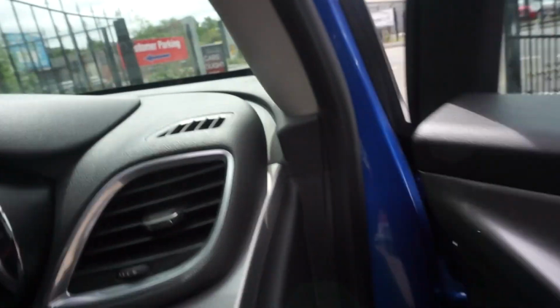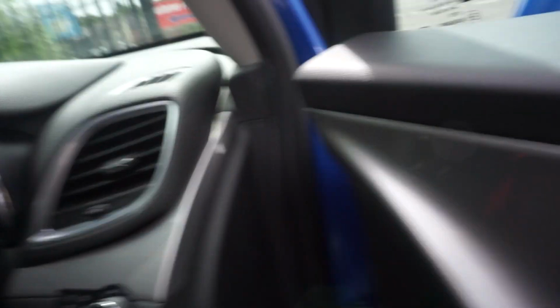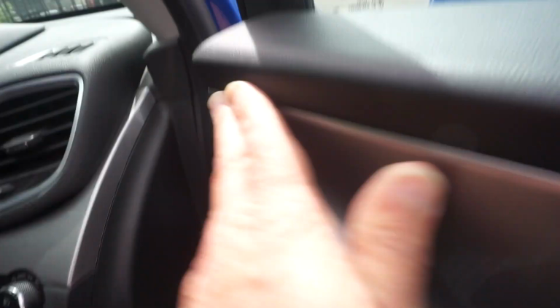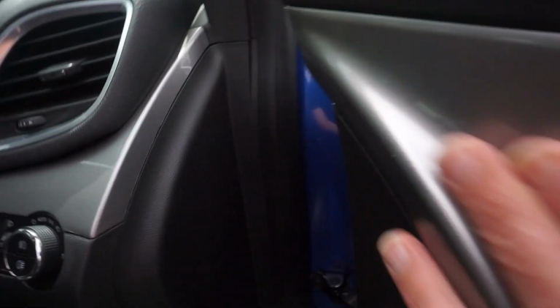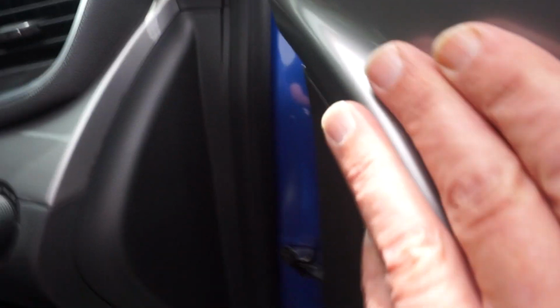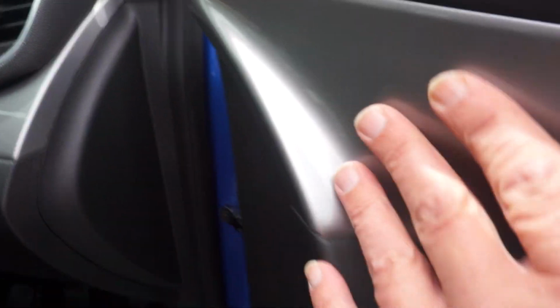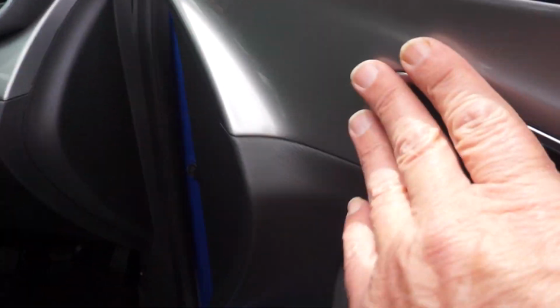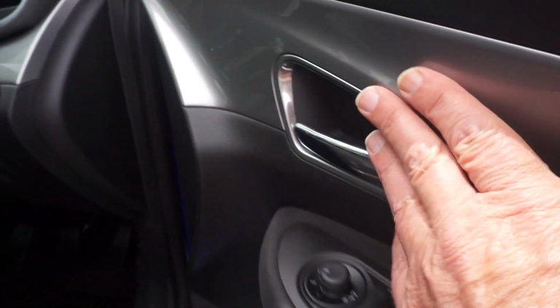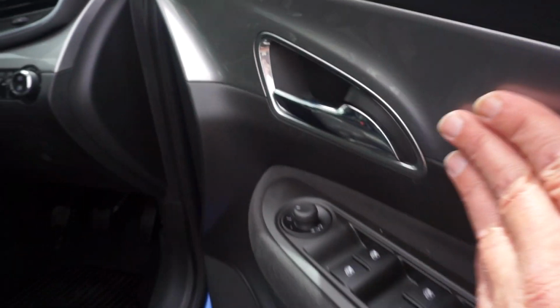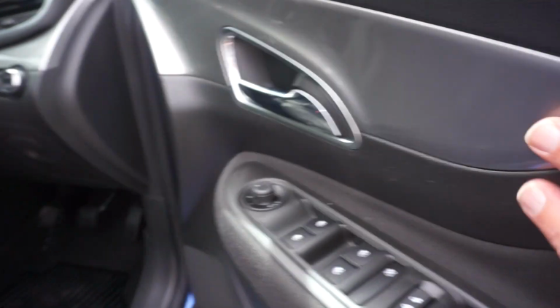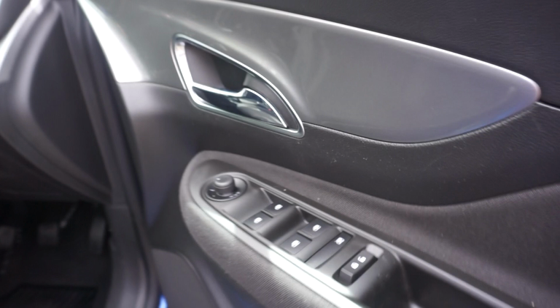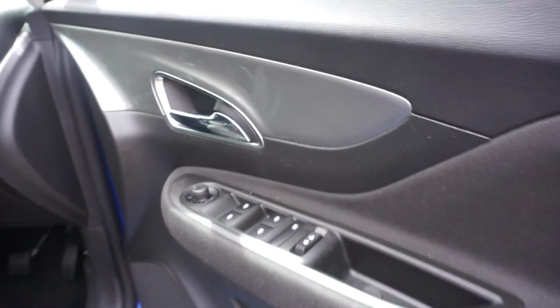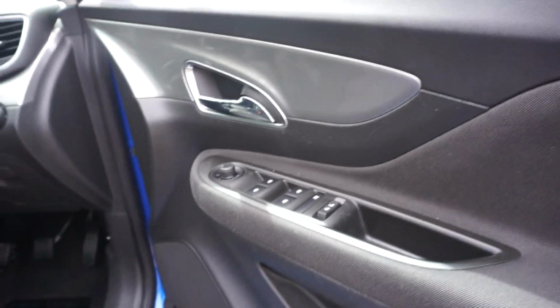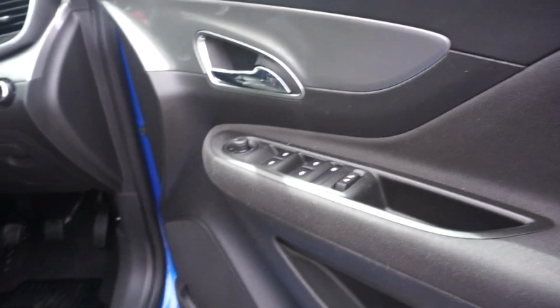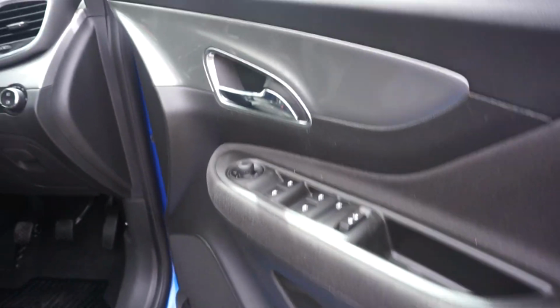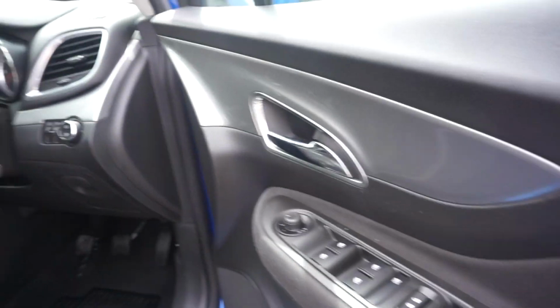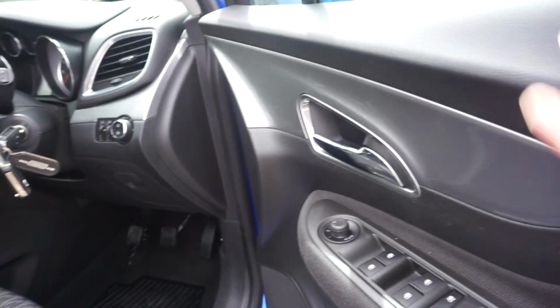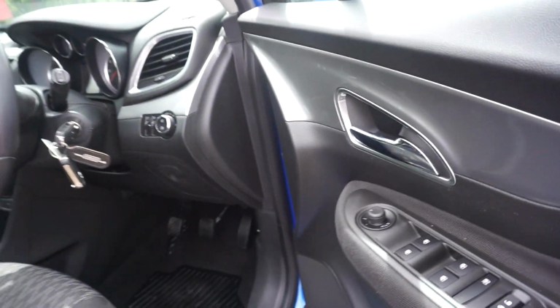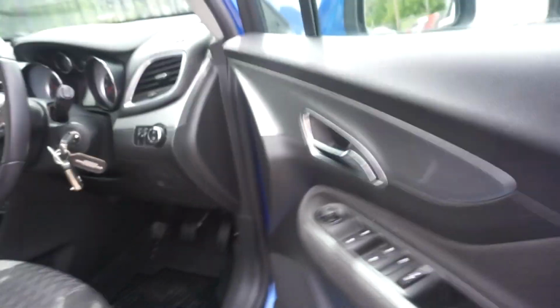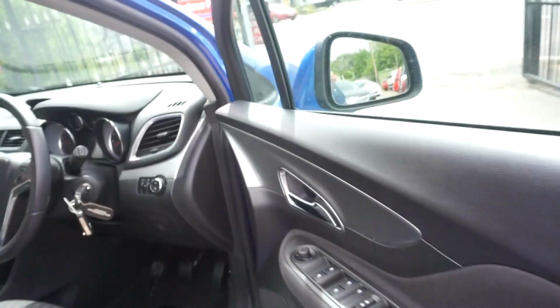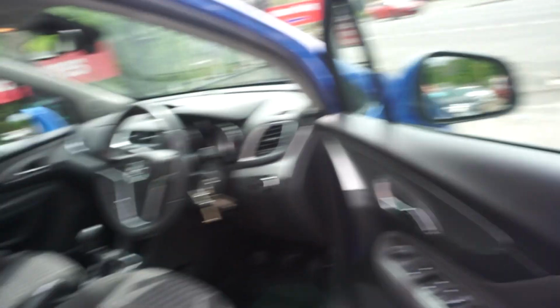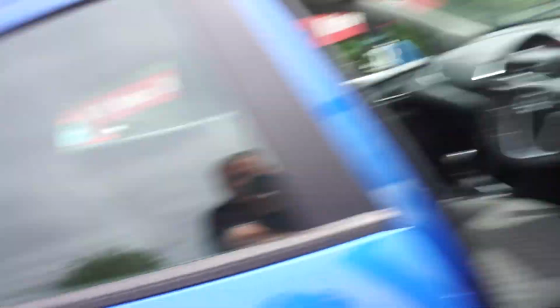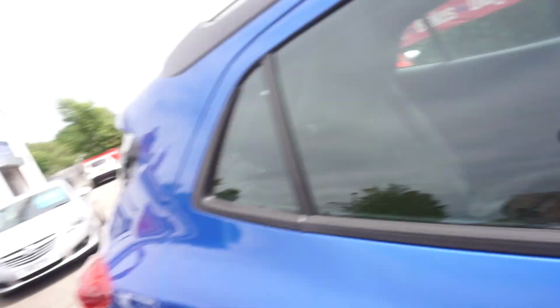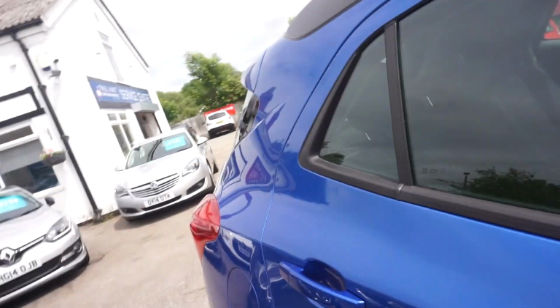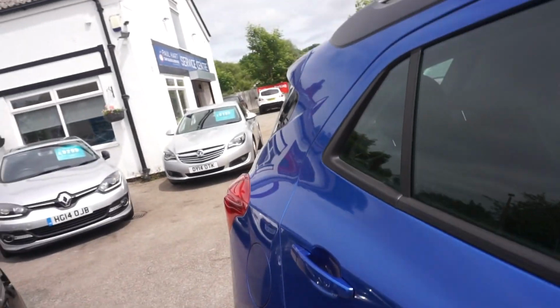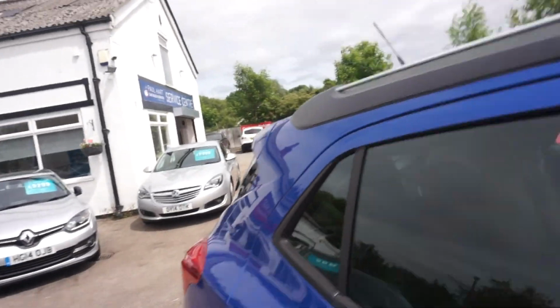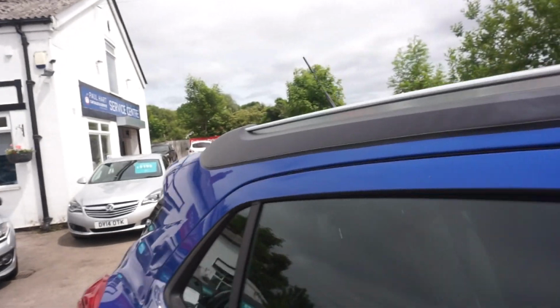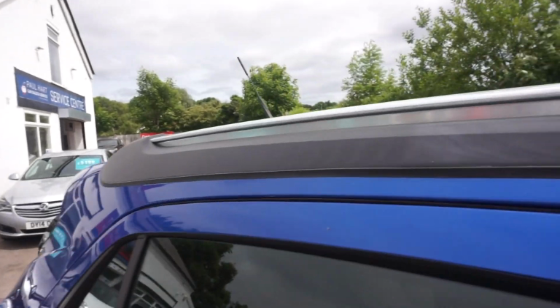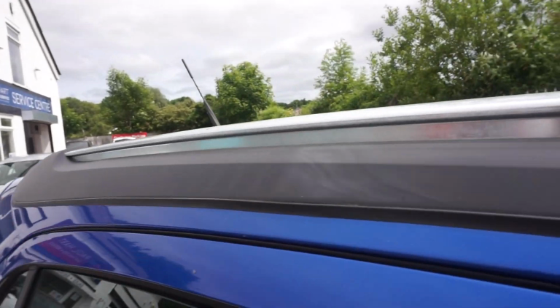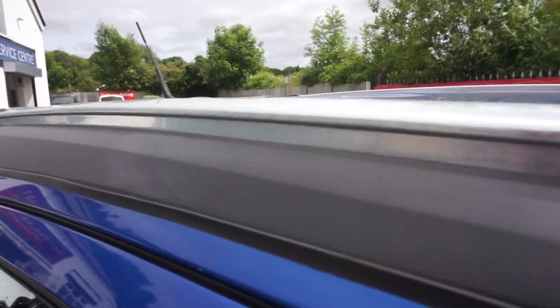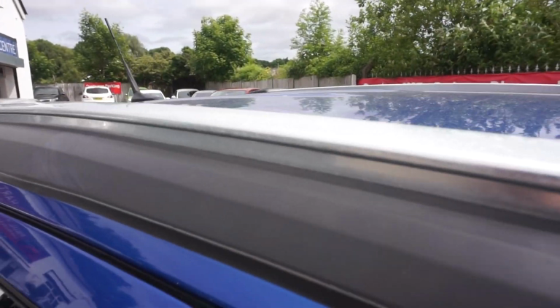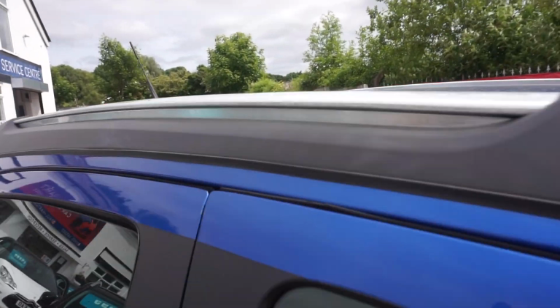It's got the nice silver trim inside the door card as well, which looks nice with the black, and silver roof rails on the top there.